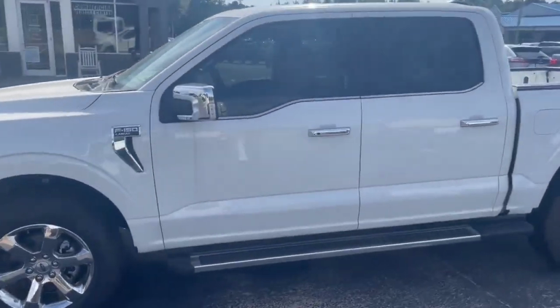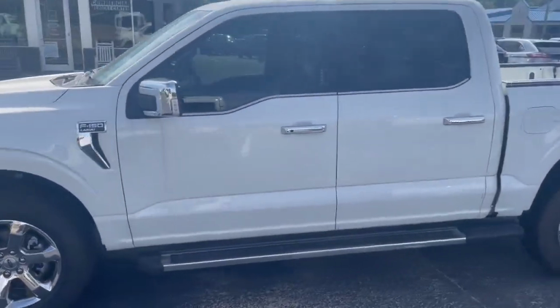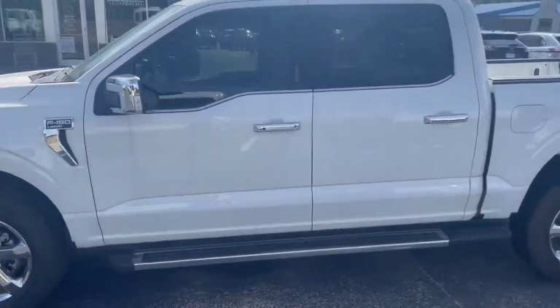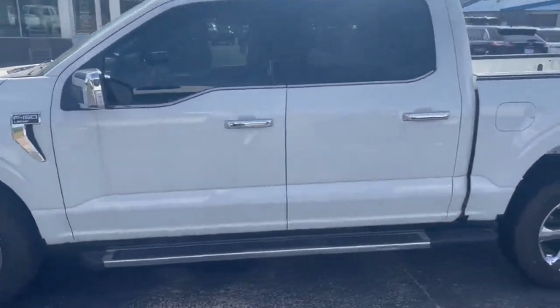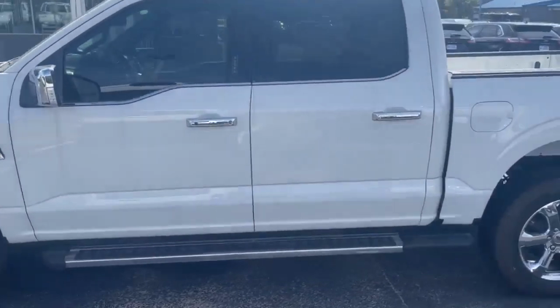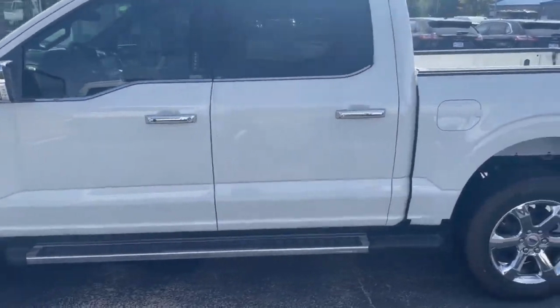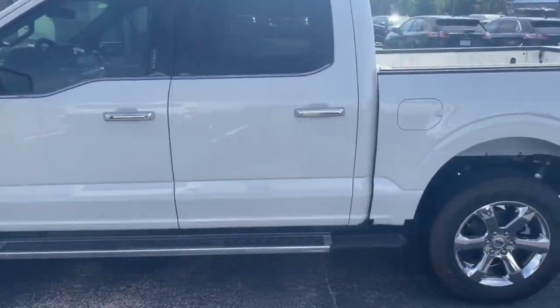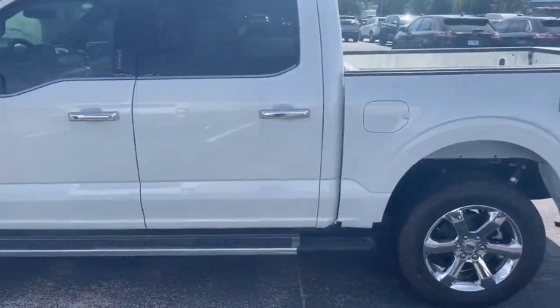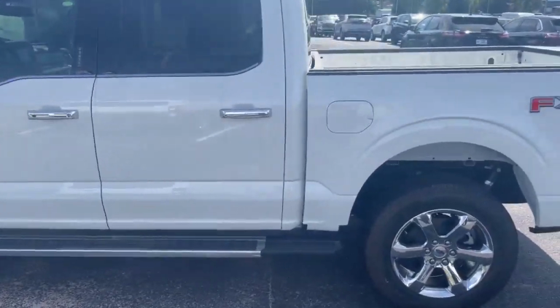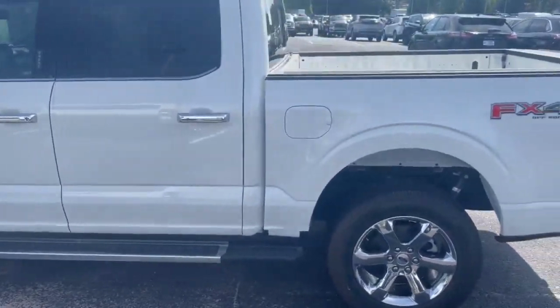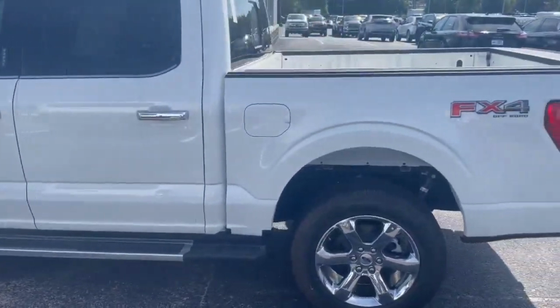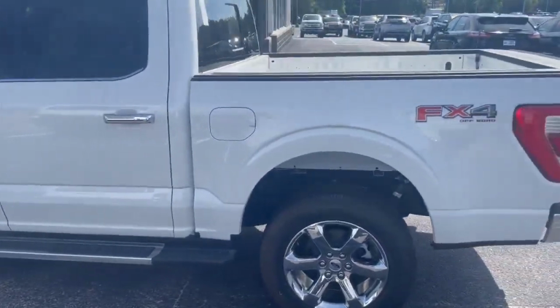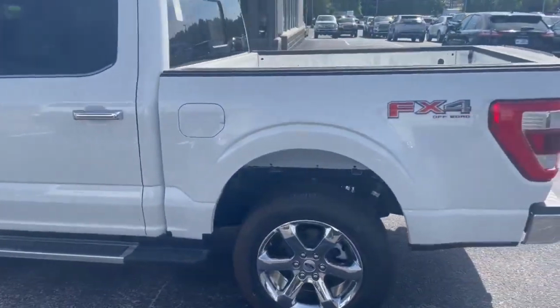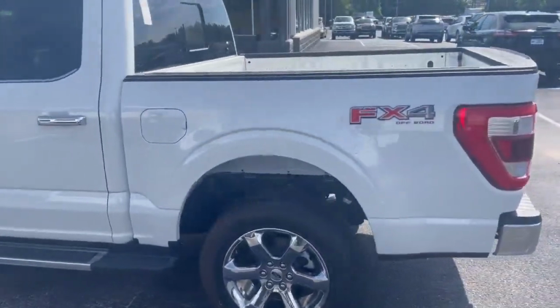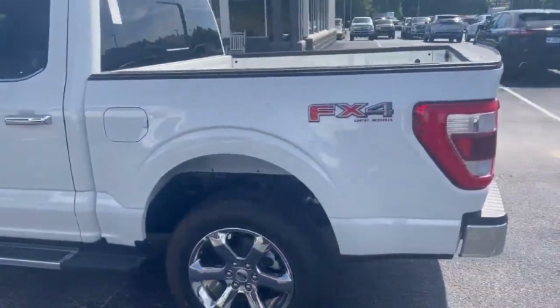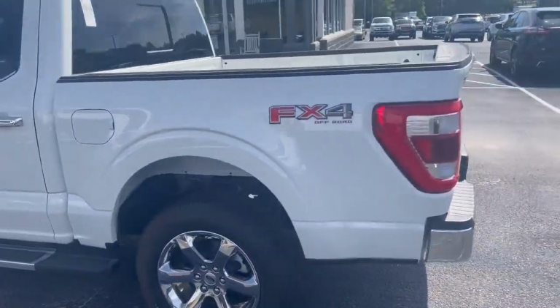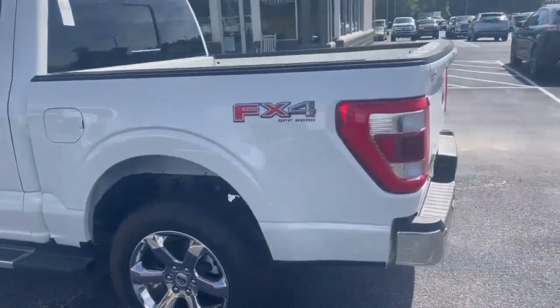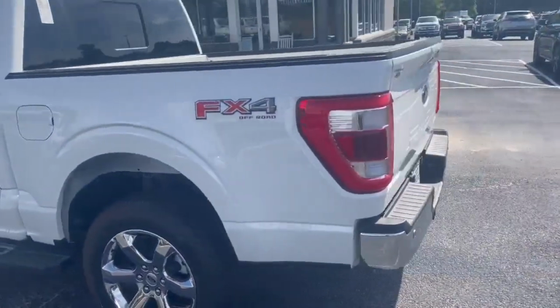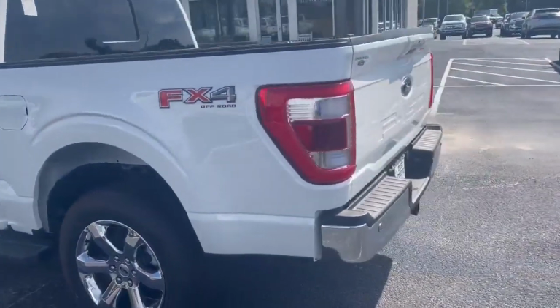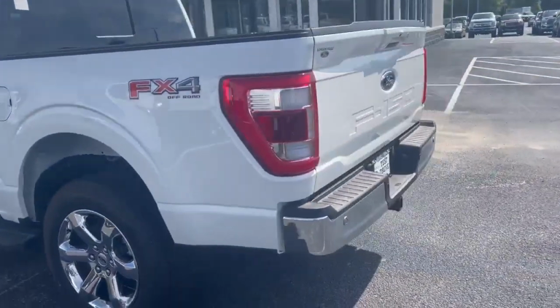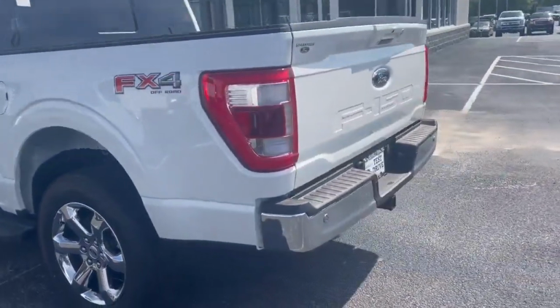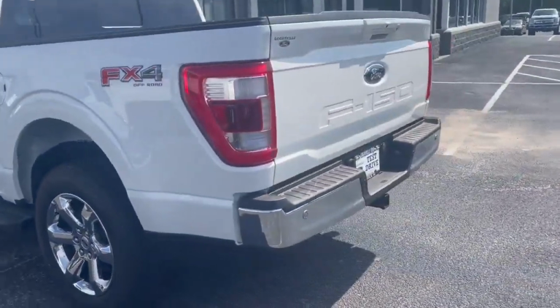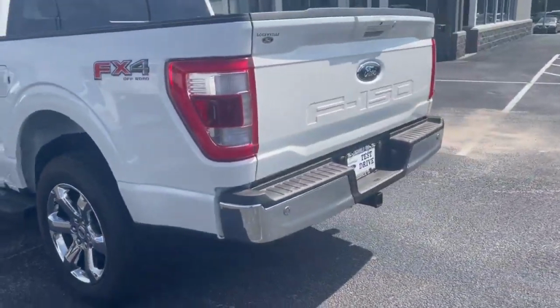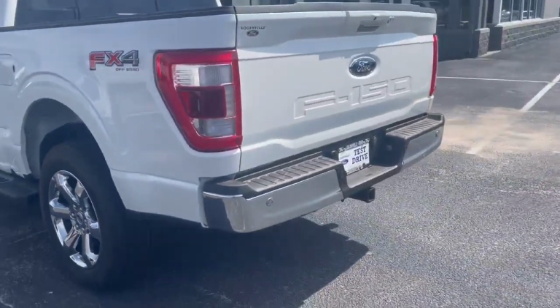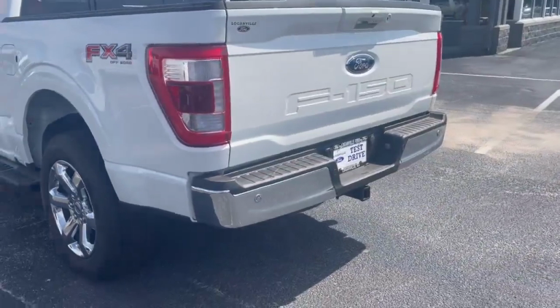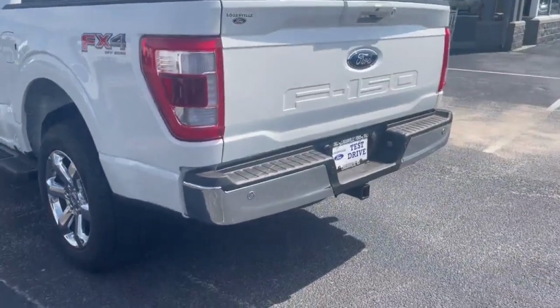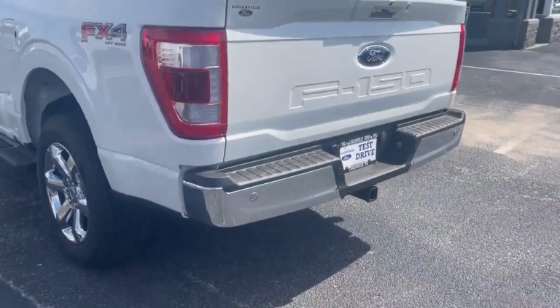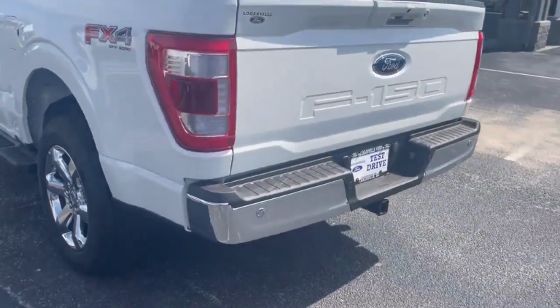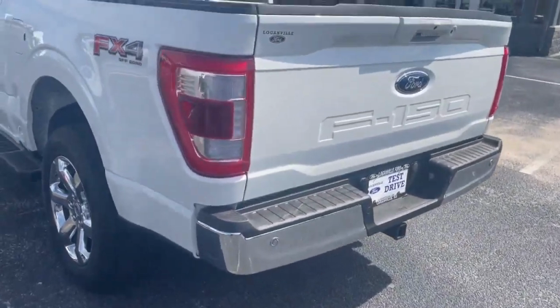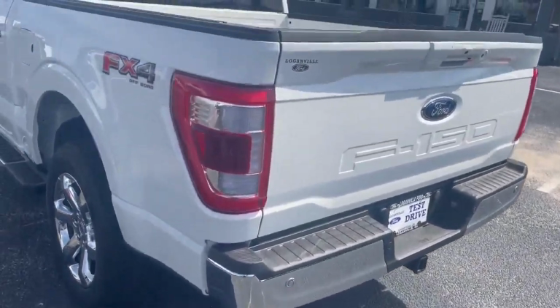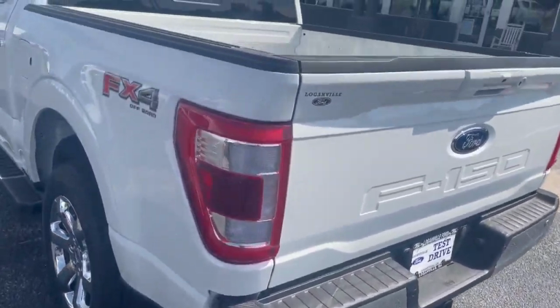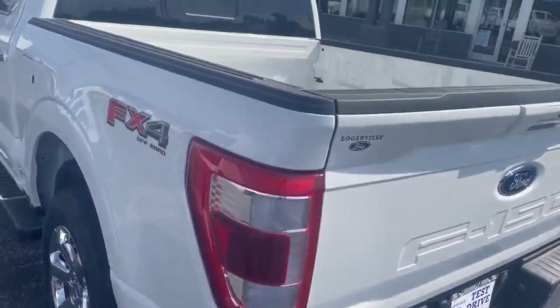Ford just looked all the way around. It does have a power tailgate release, sliding rear window, backup sensors, and of course your backup camera.